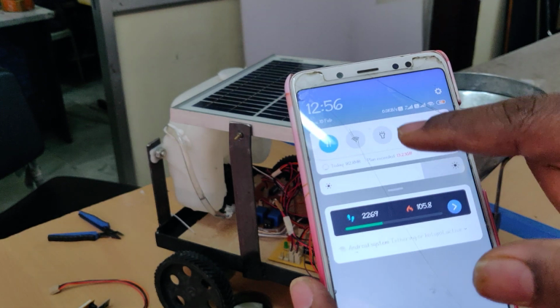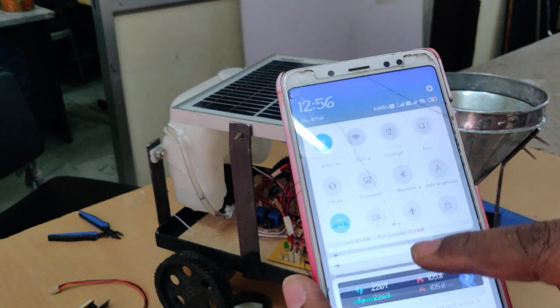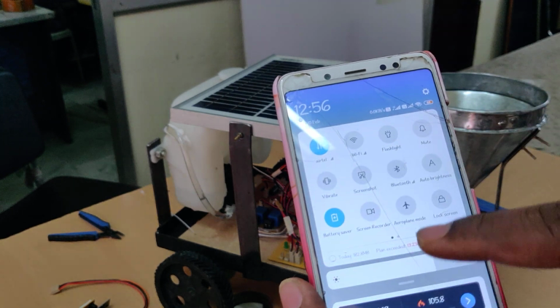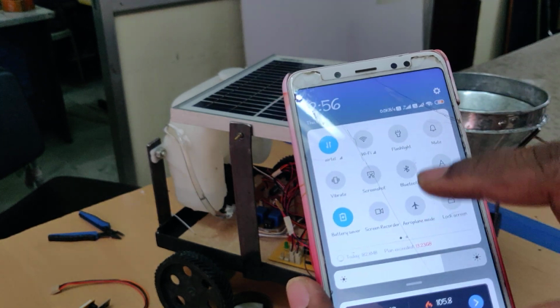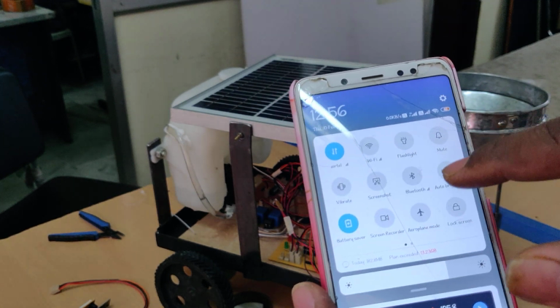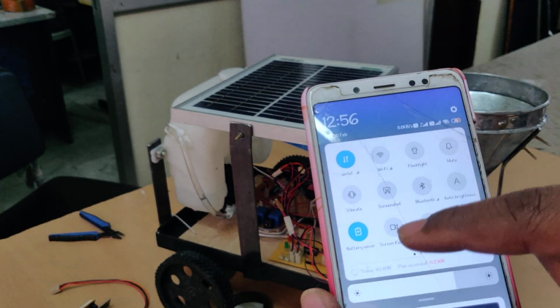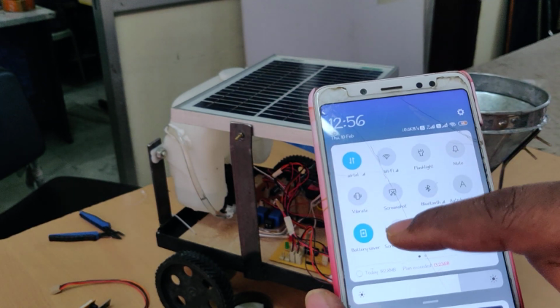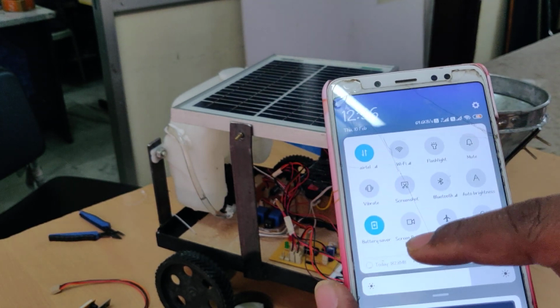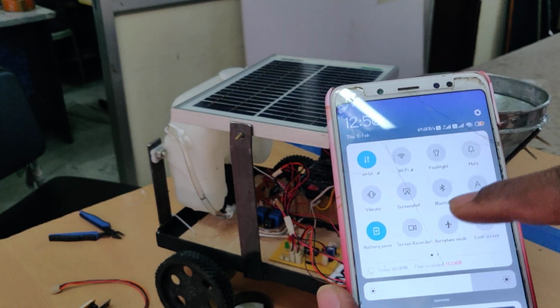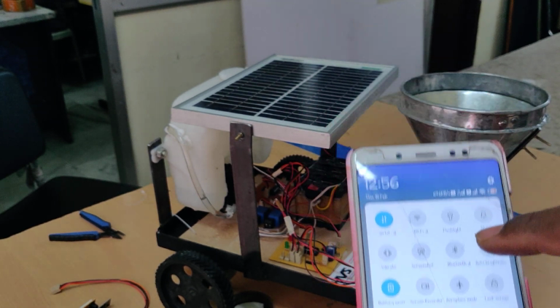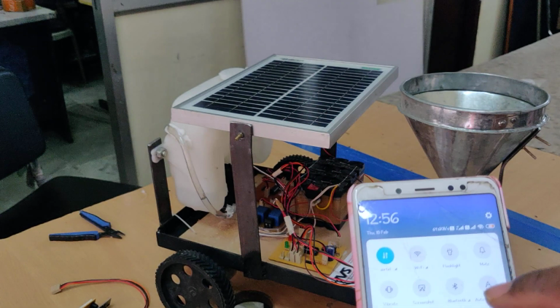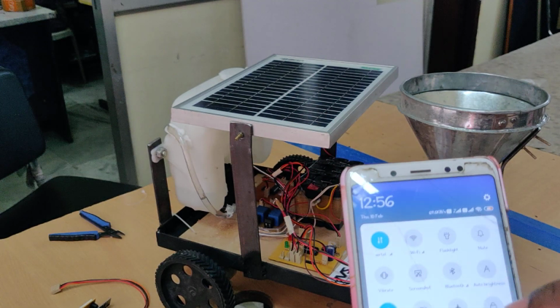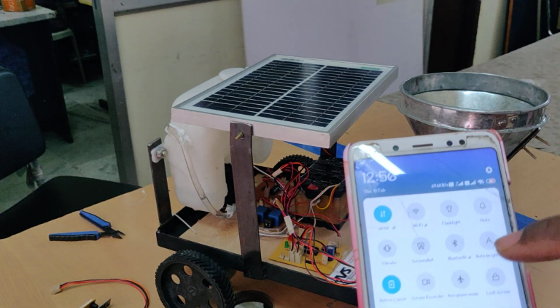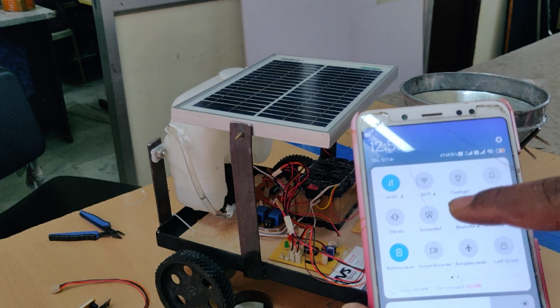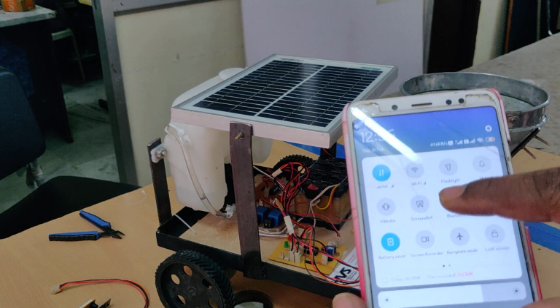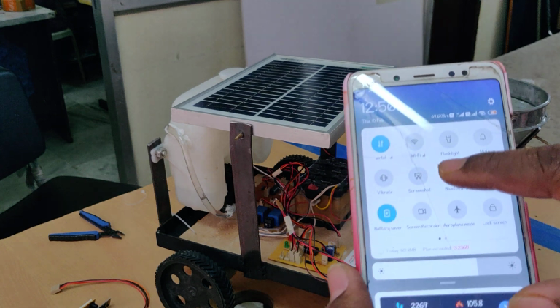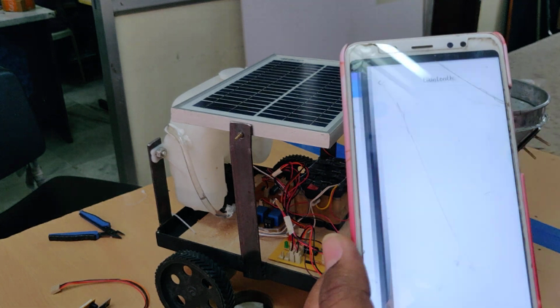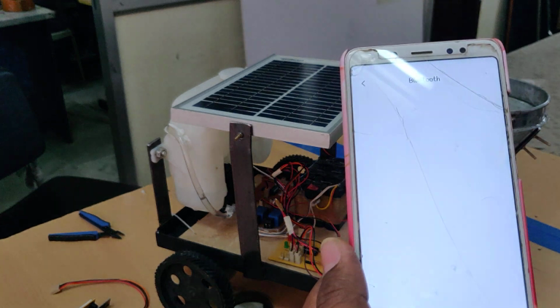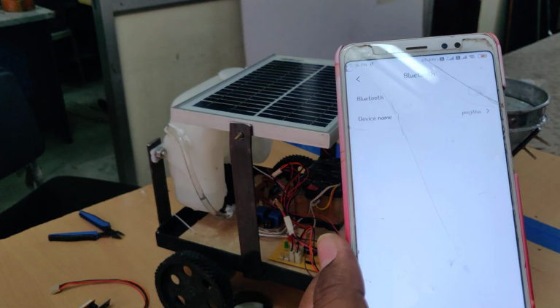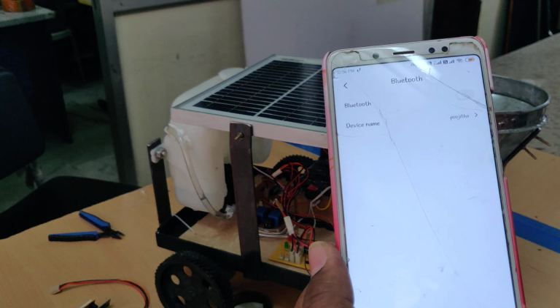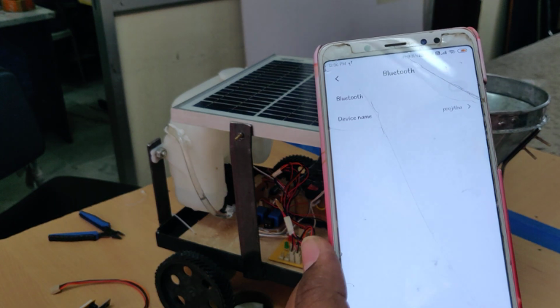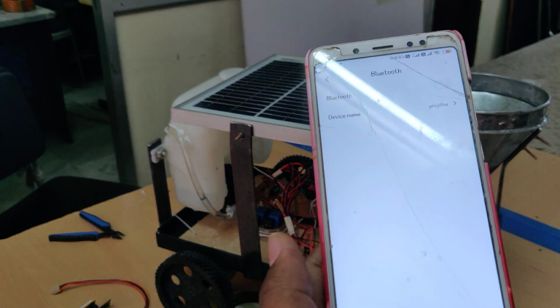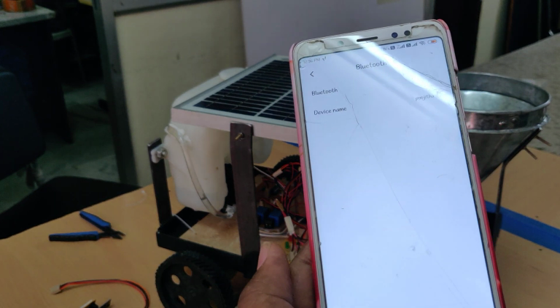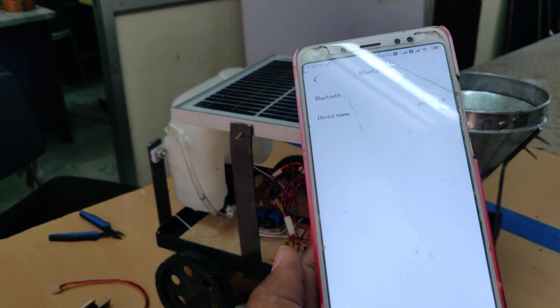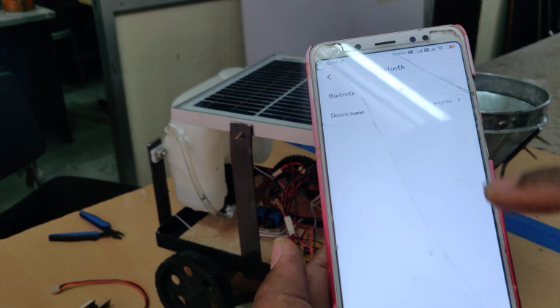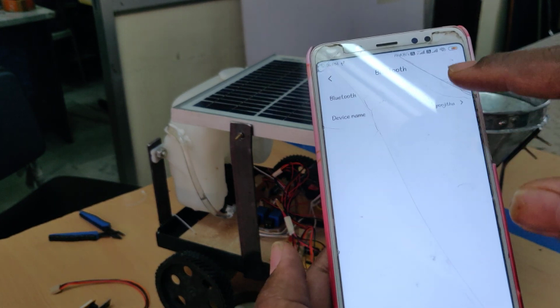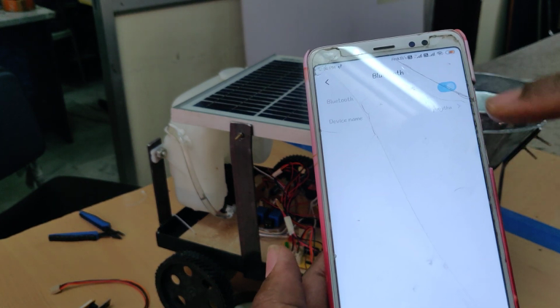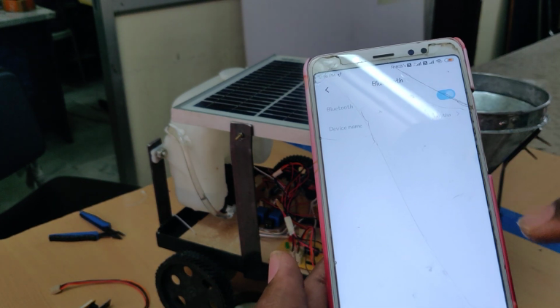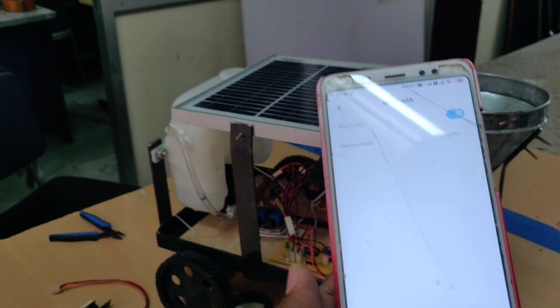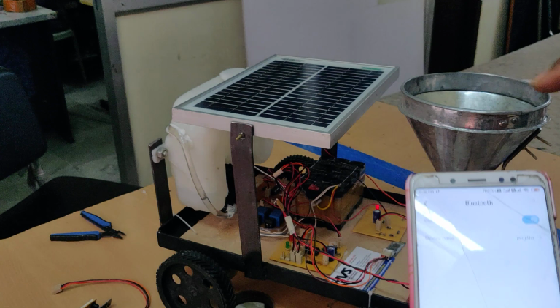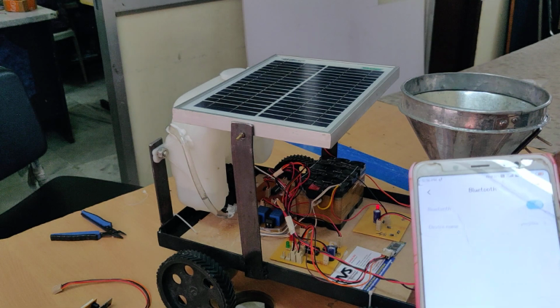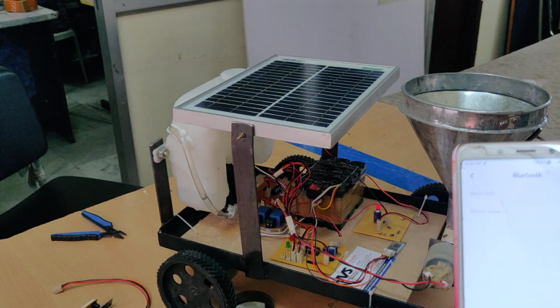After installing the application, go to the Bluetooth settings of your phone. We need to pair with our Bluetooth module, which is HC-05.